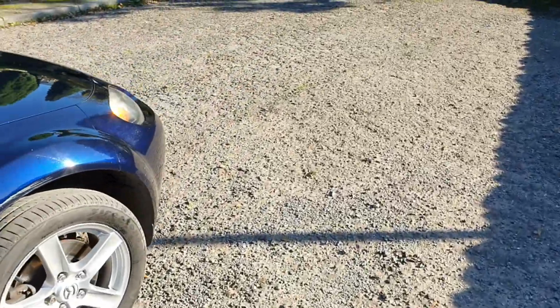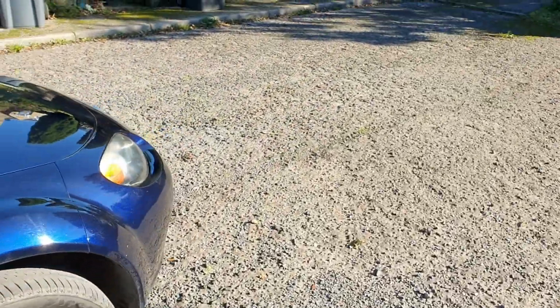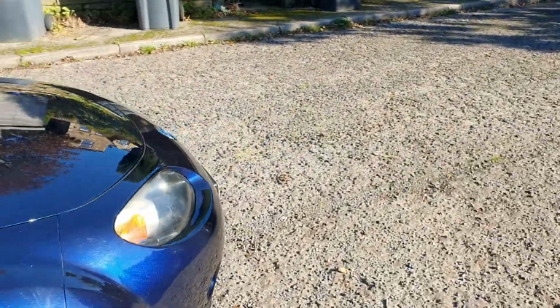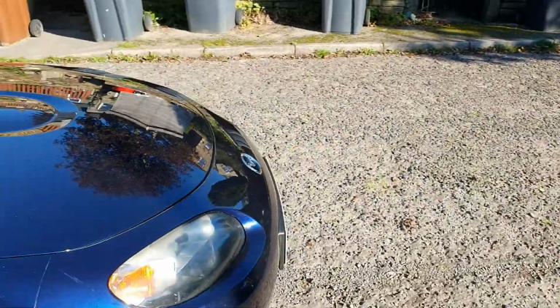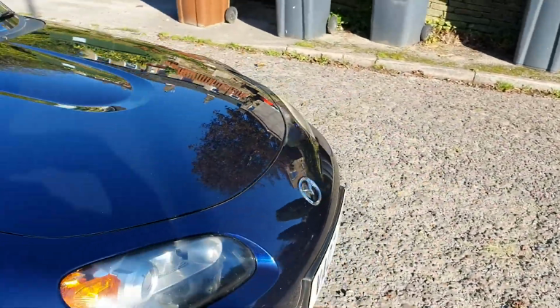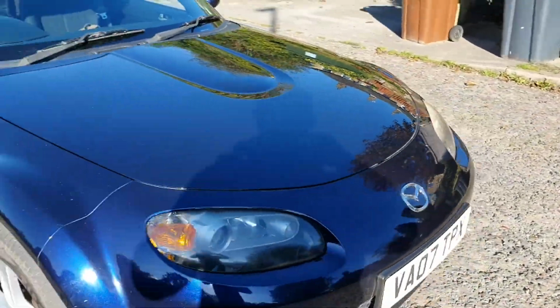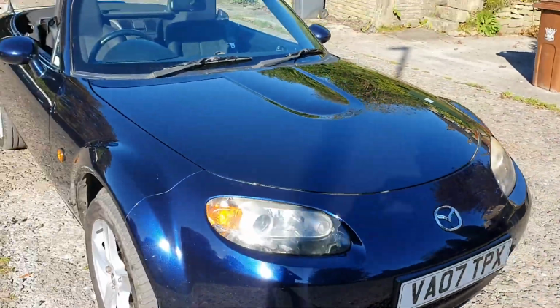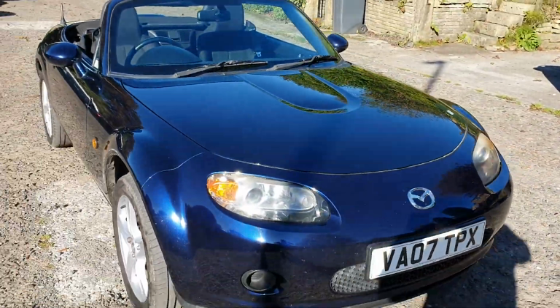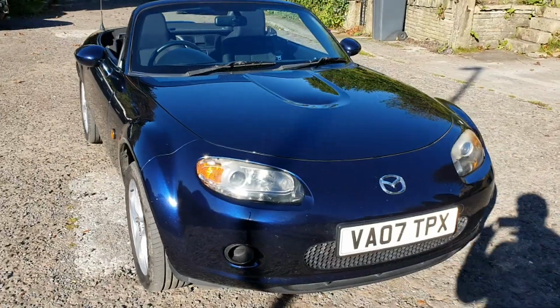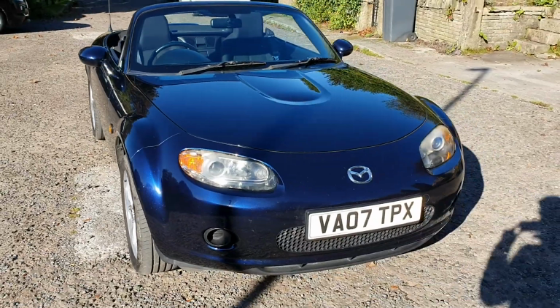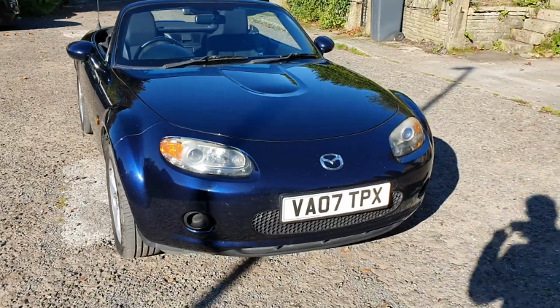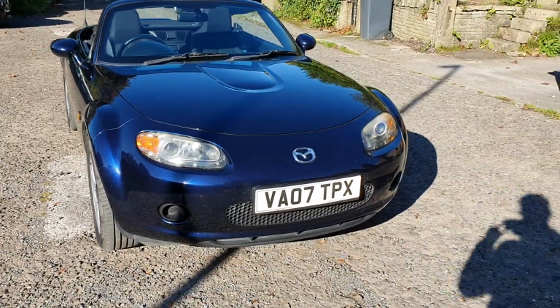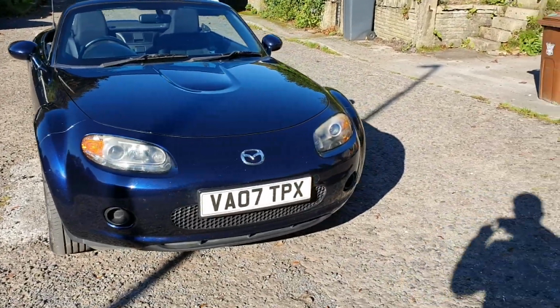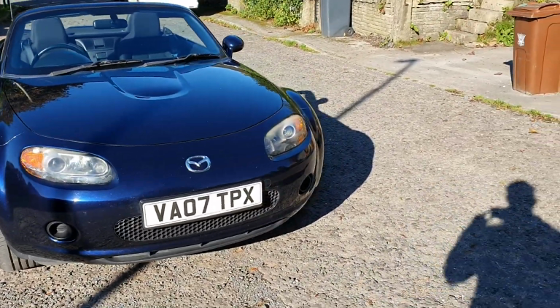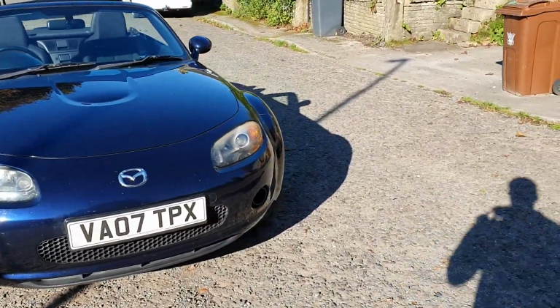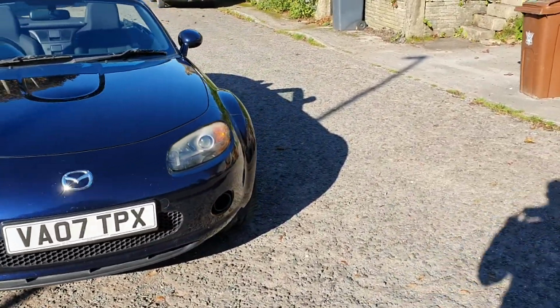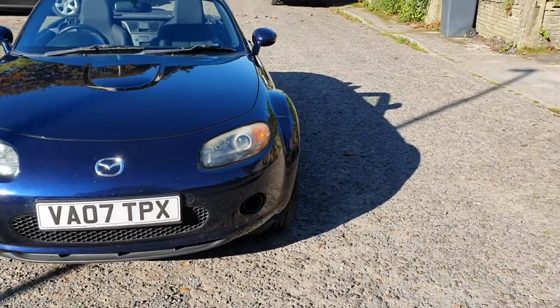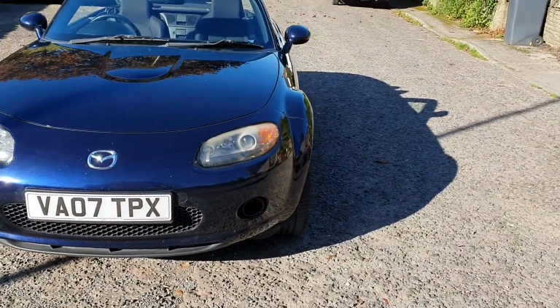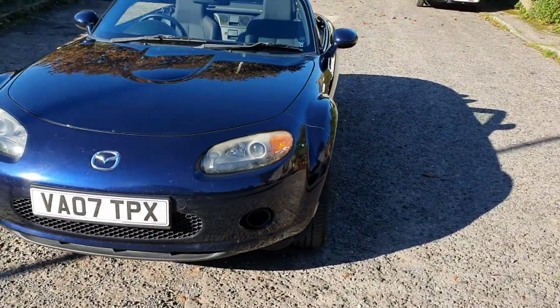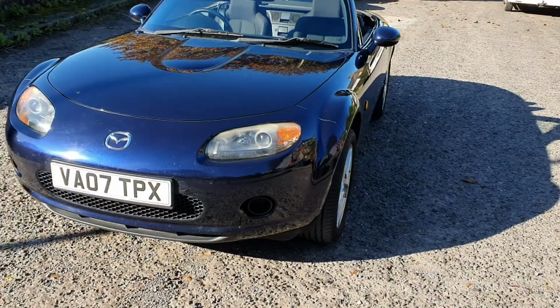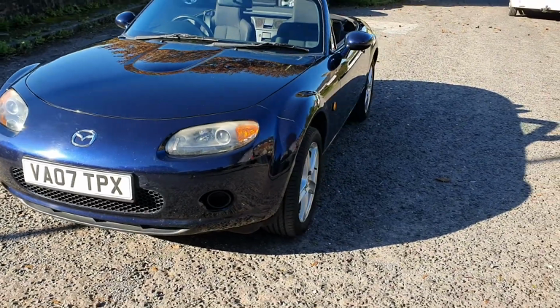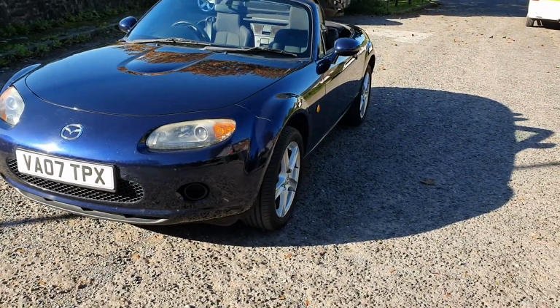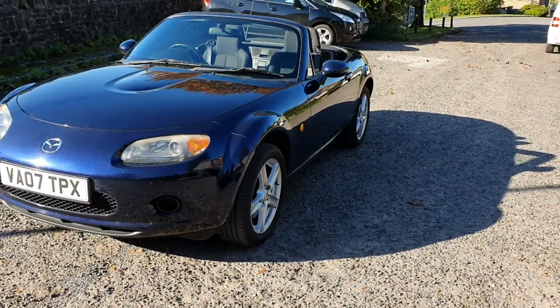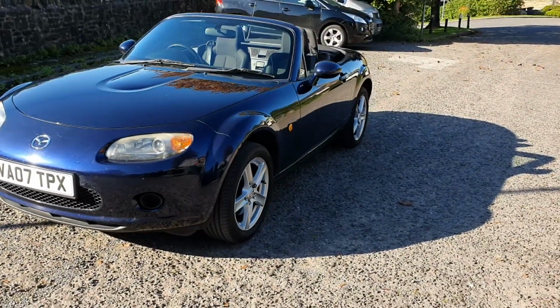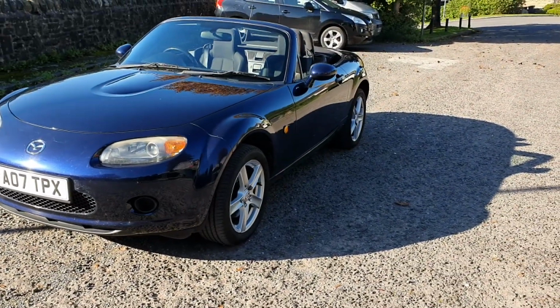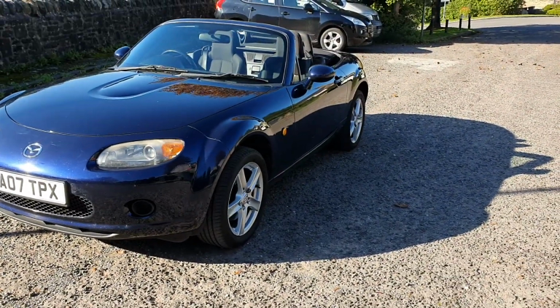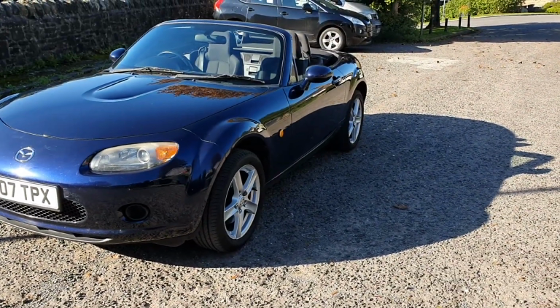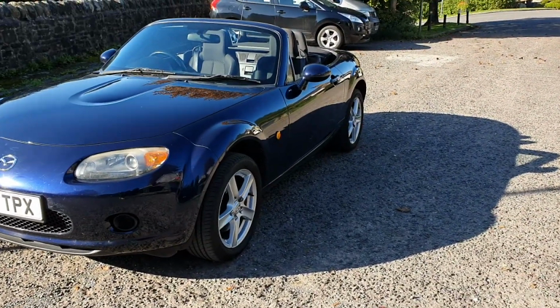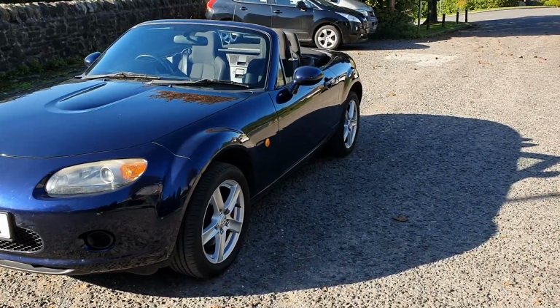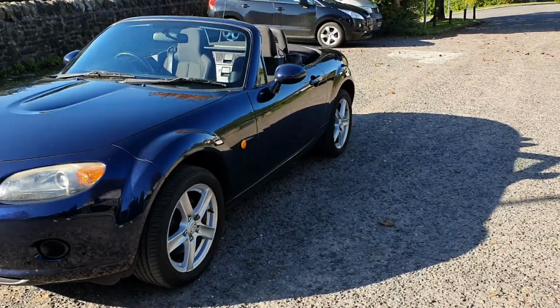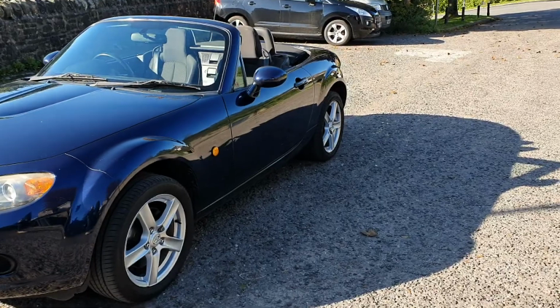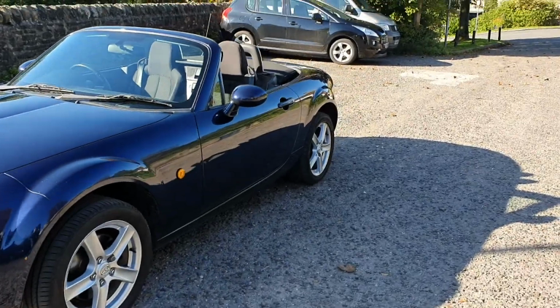We'll have this up for £3,595. It's MOT'd until August 2020. As you know, email or WhatsApp — viewings by appointment only. This will be inside our unit.